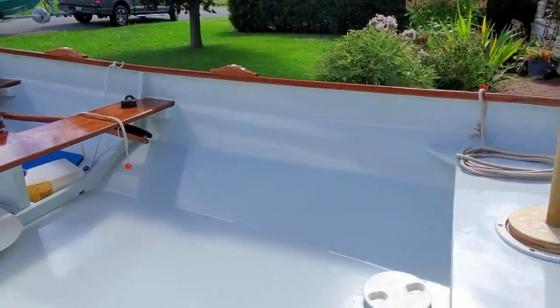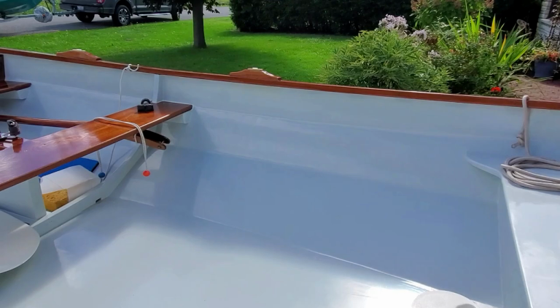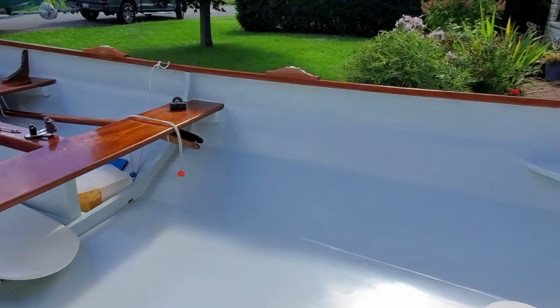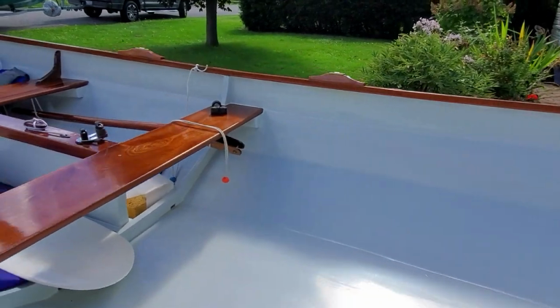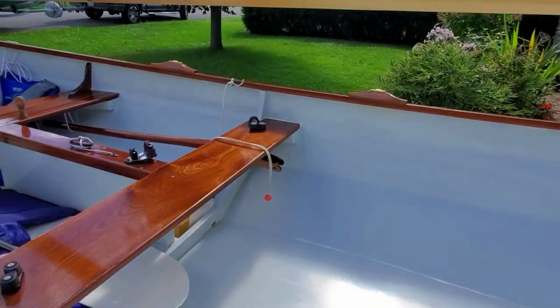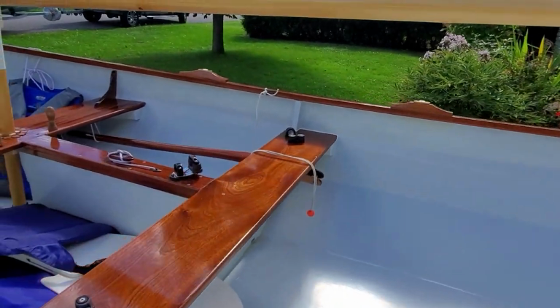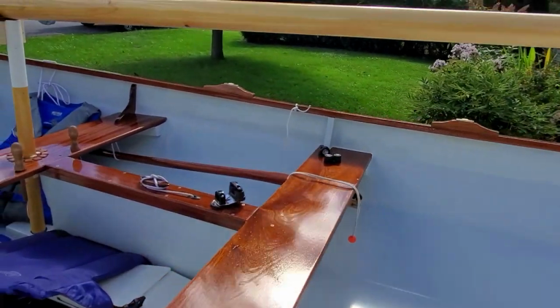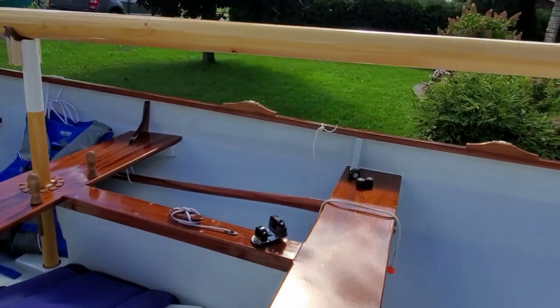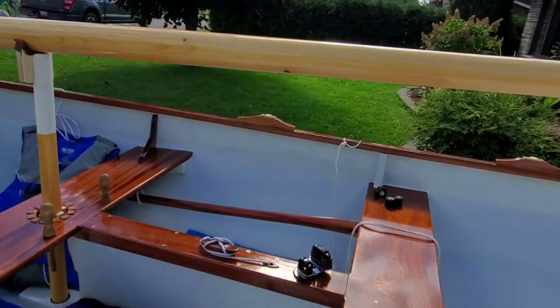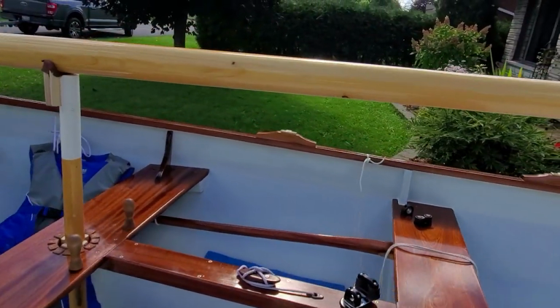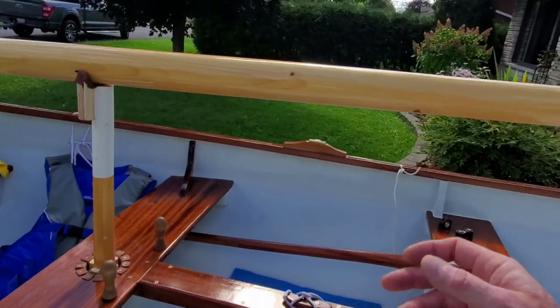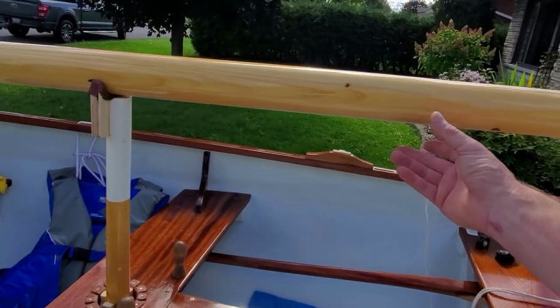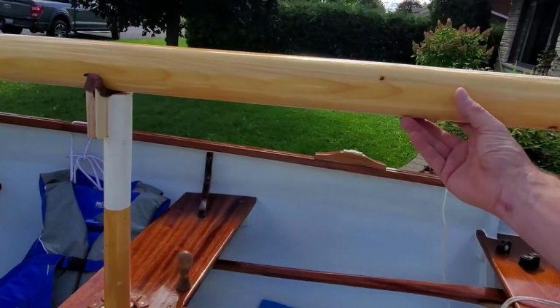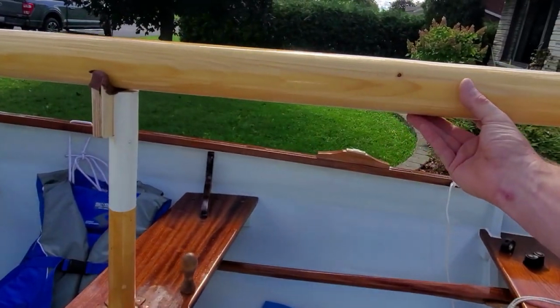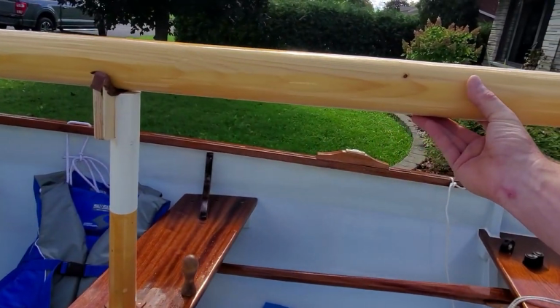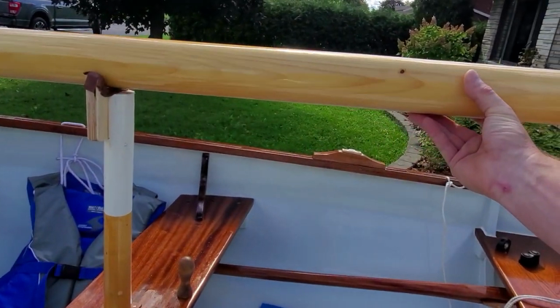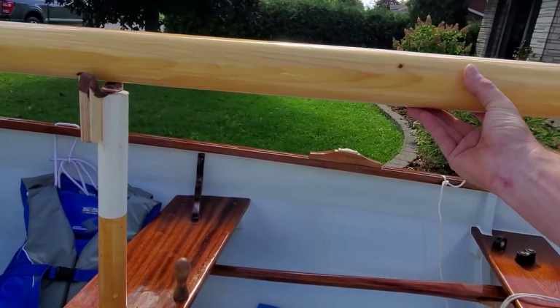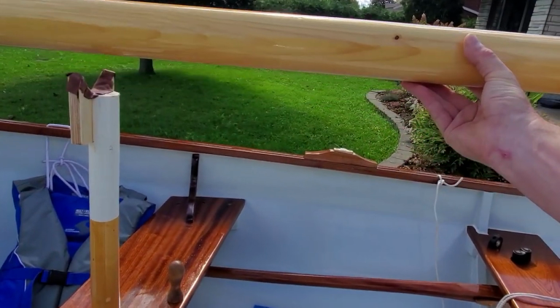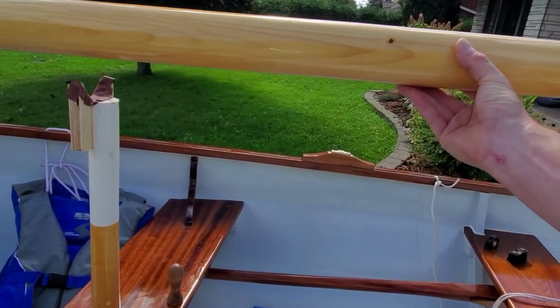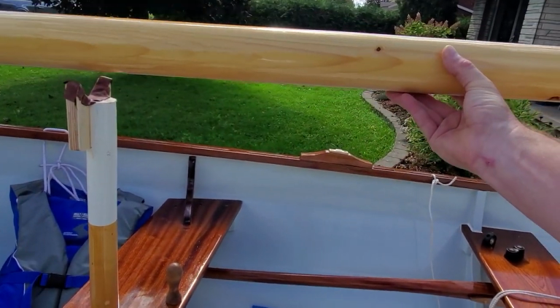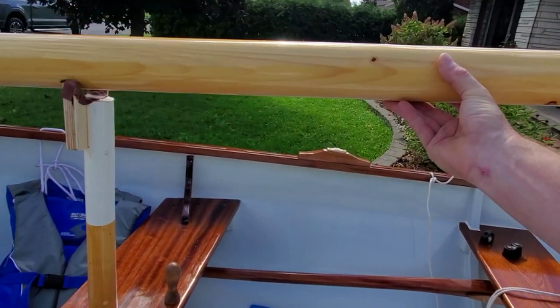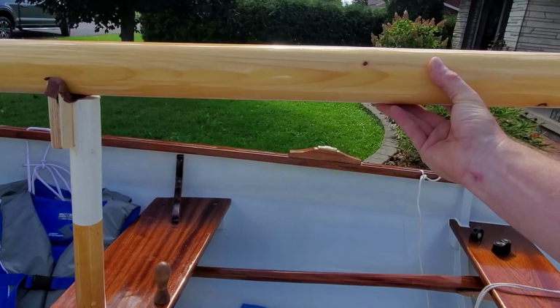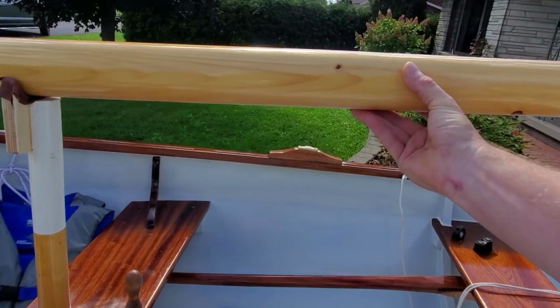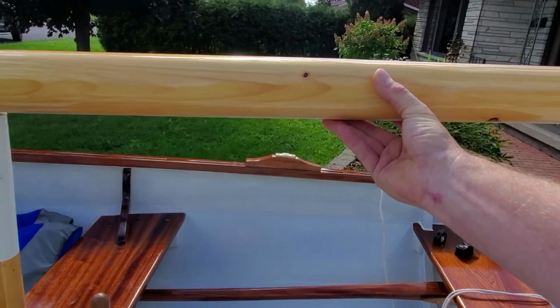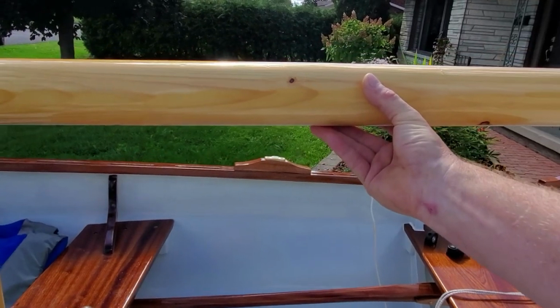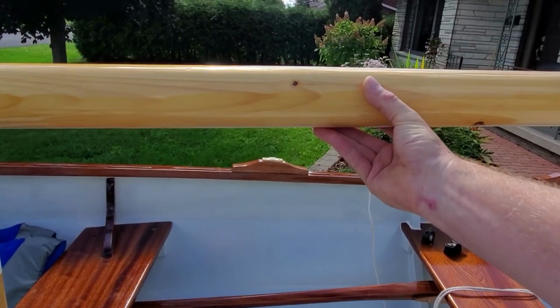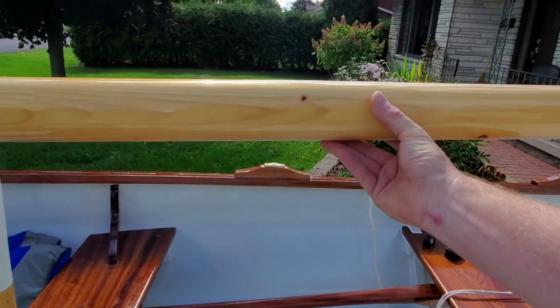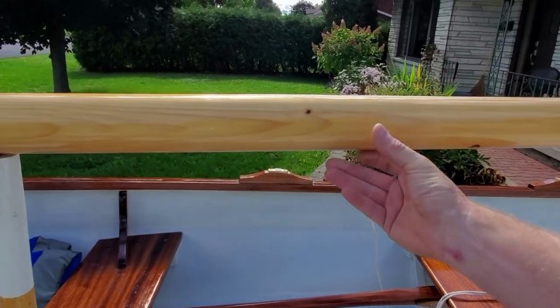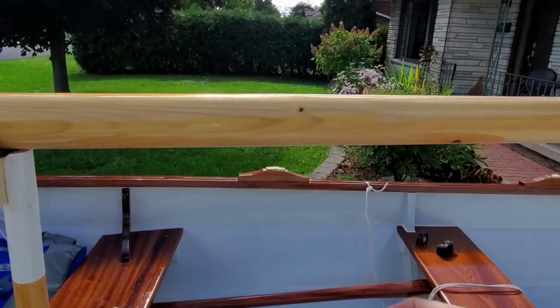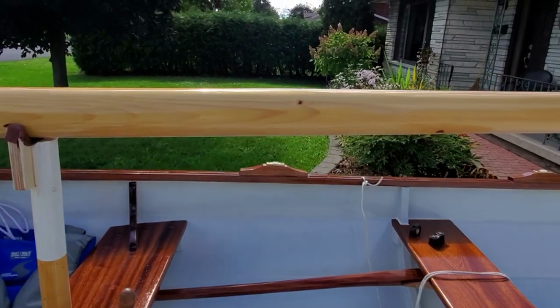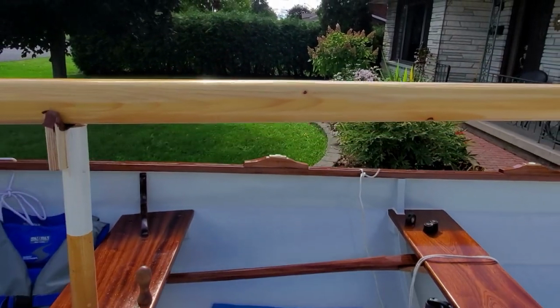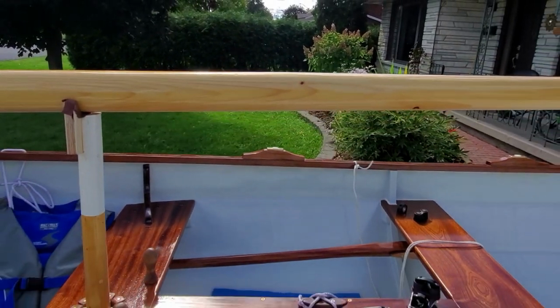Very, very lightweight mast. I'll be rigging her and show how that's done. Isn't that a beauty? You can lift it with one hand.